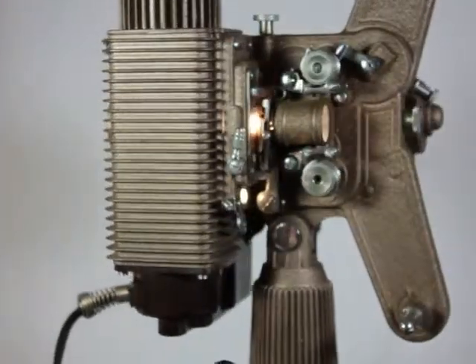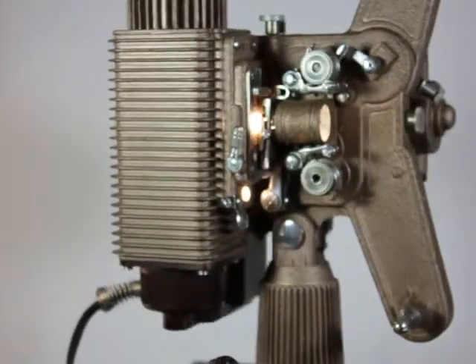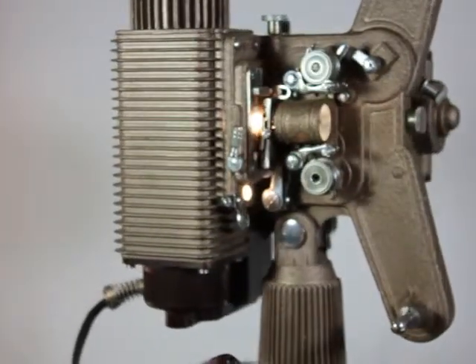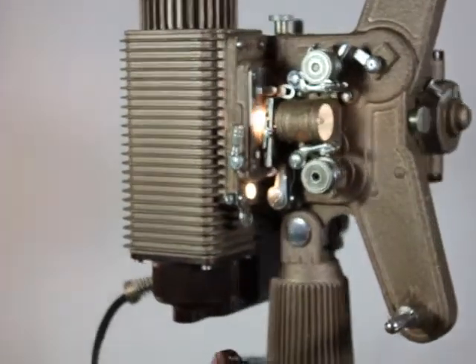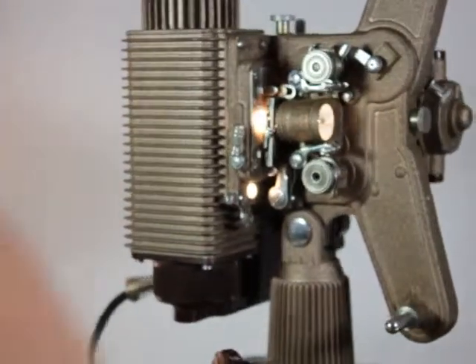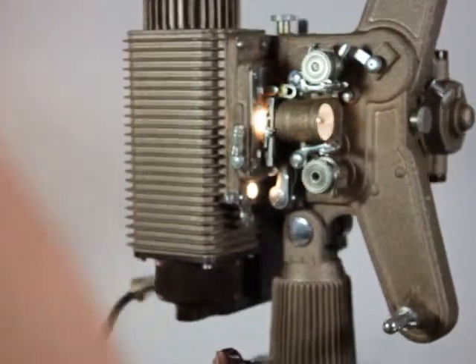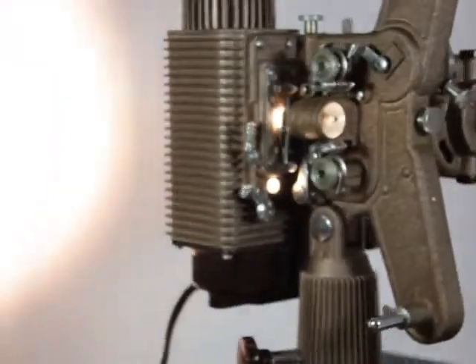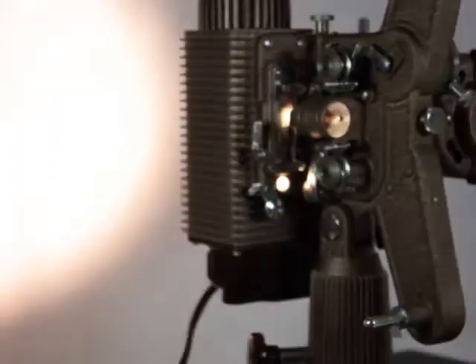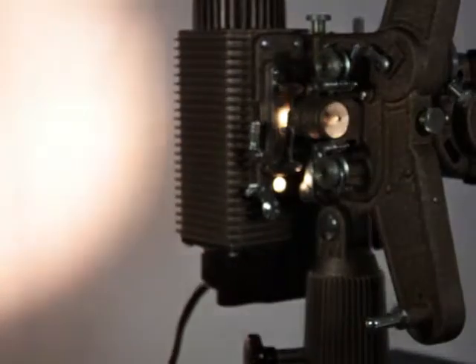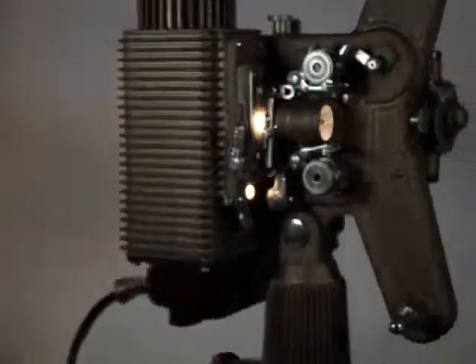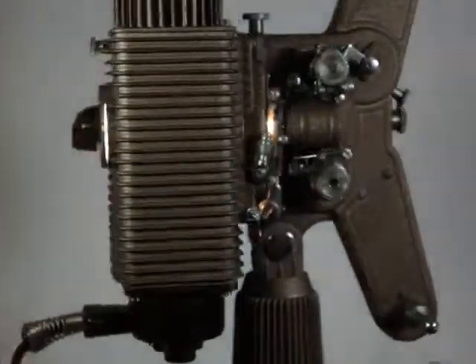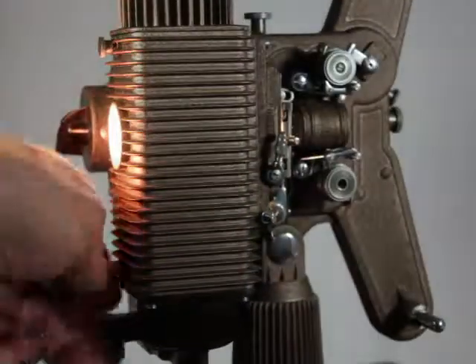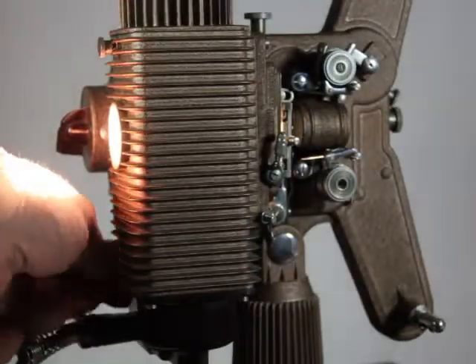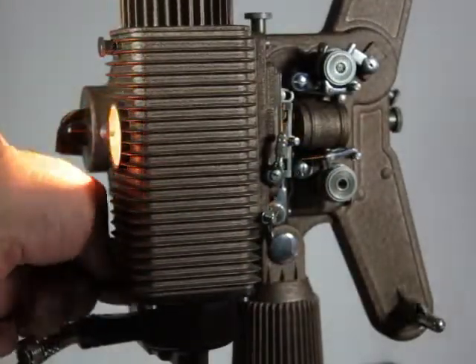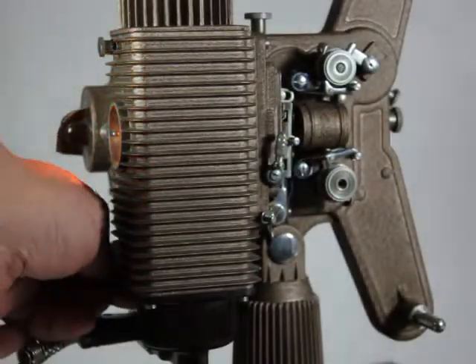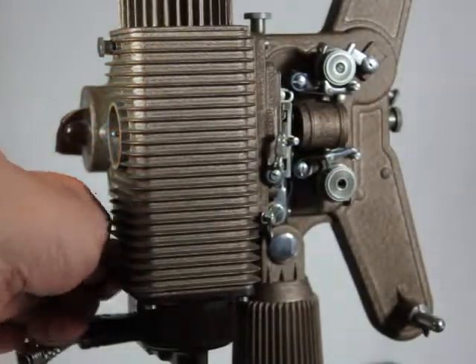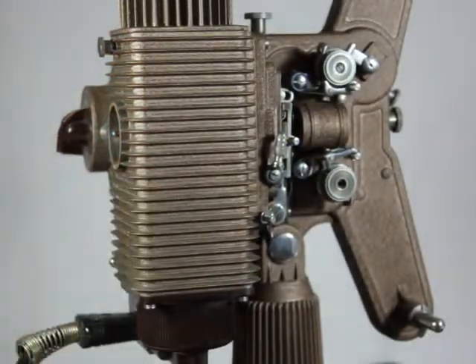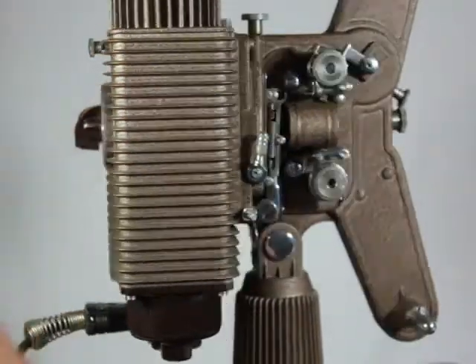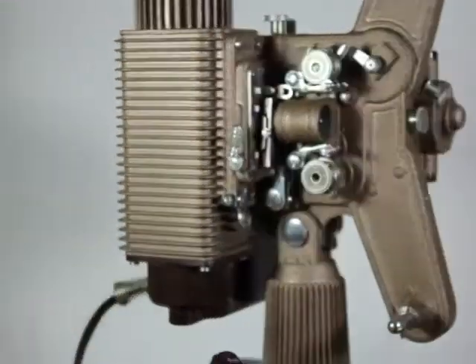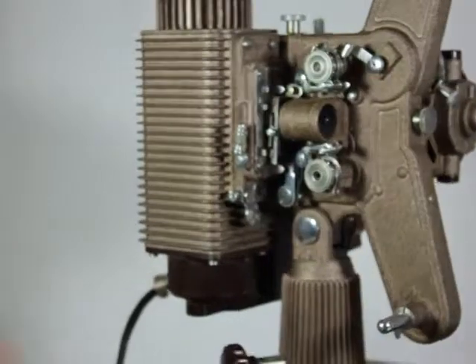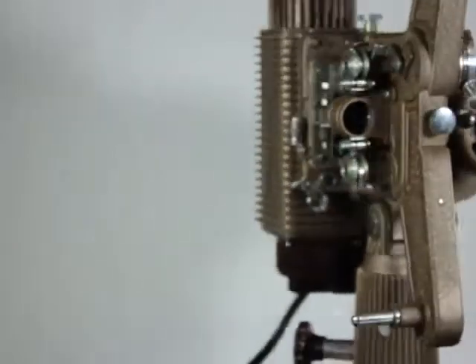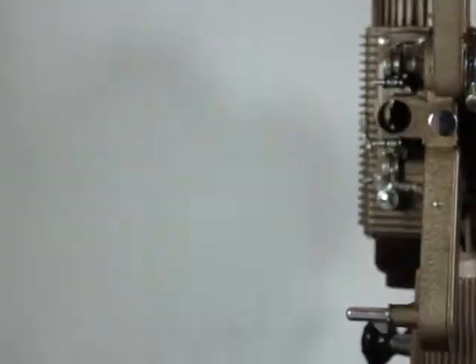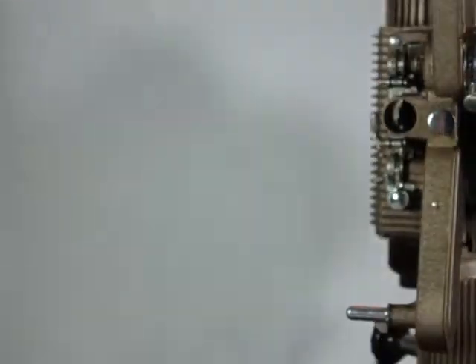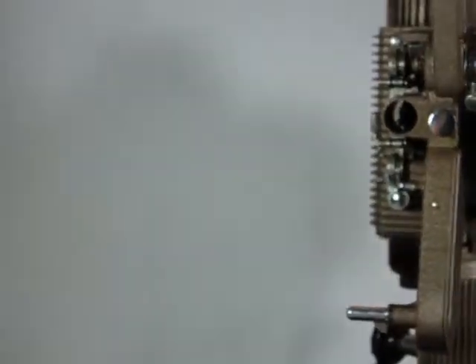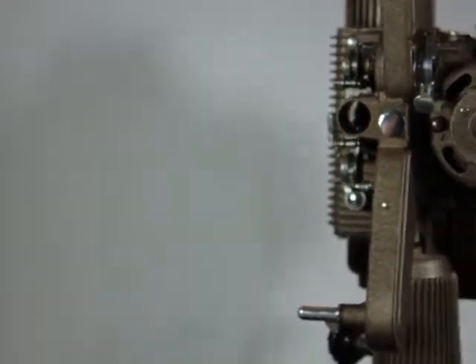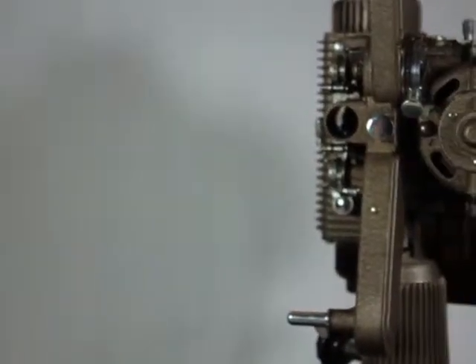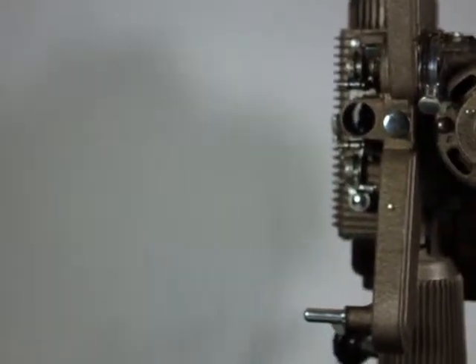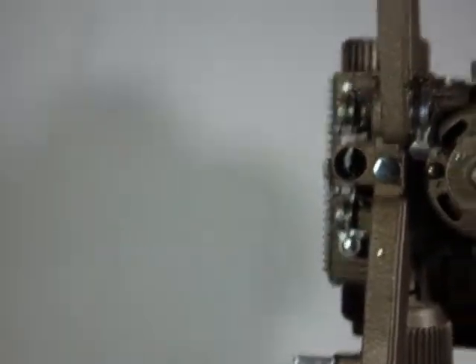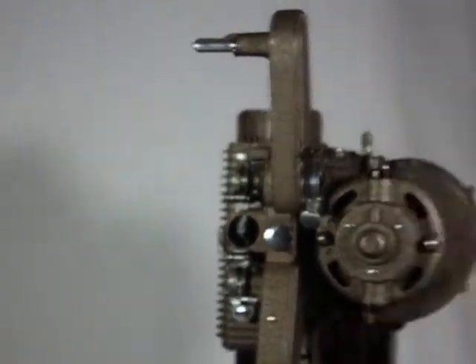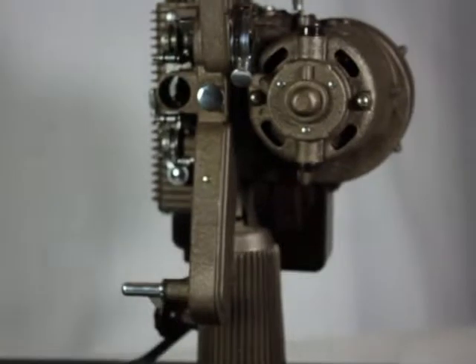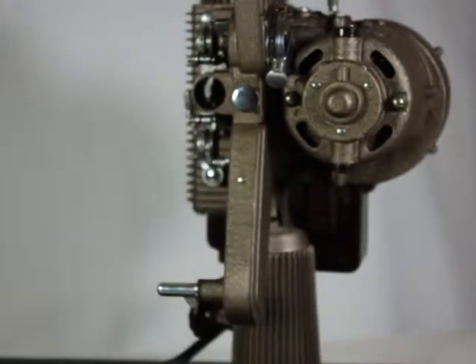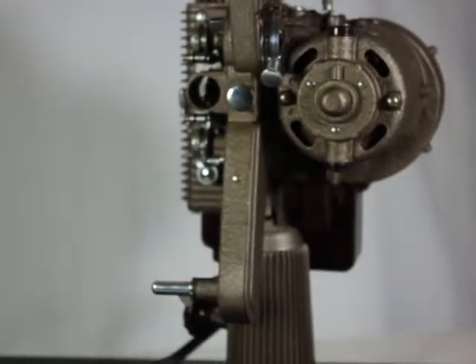Better make sure I don't shine that right into the lens — probably wouldn't do it any good. But it's got all the bells and whistles on it except the lens and a couple of other things. So what do you think, folks — what's it worth to you?